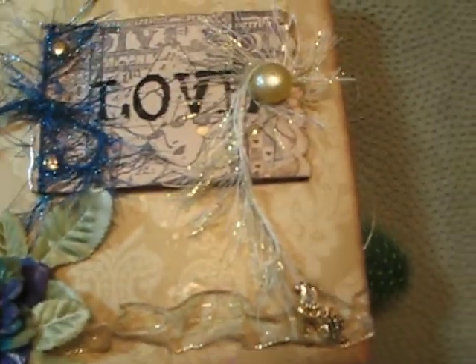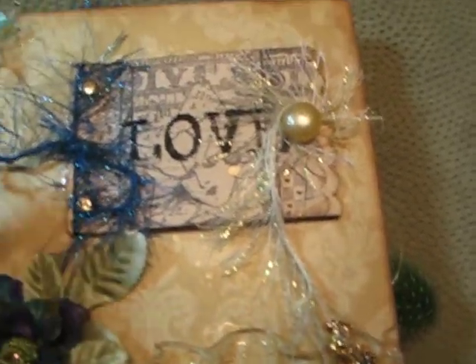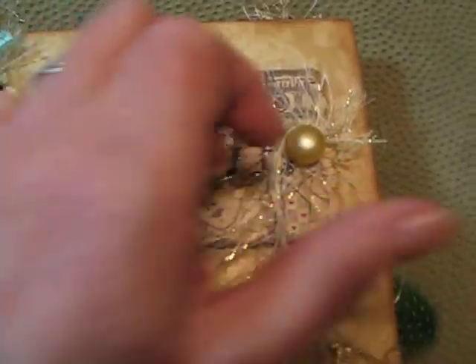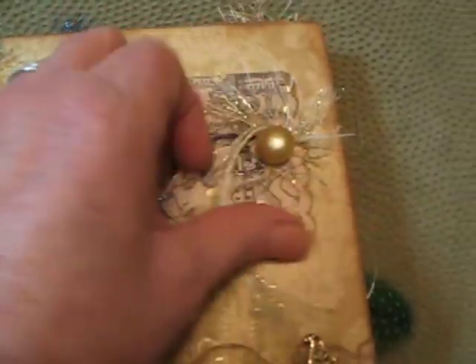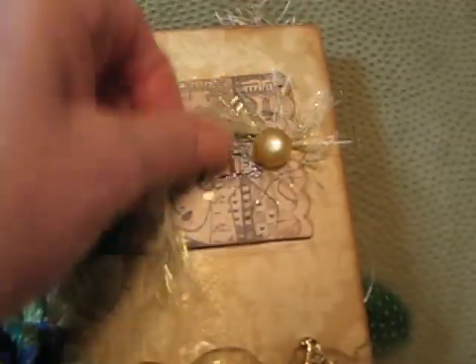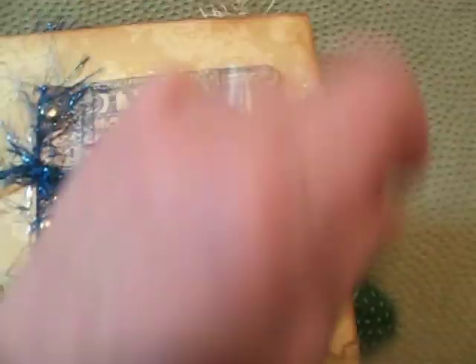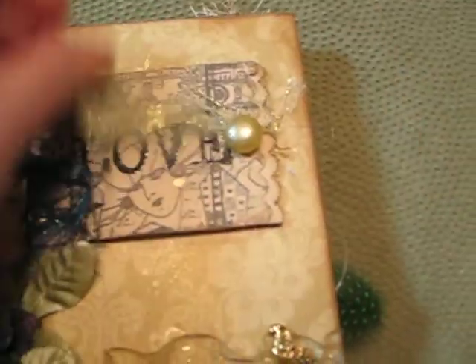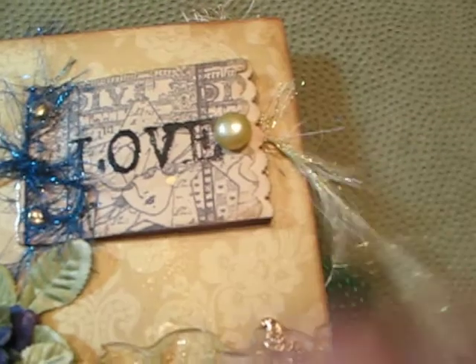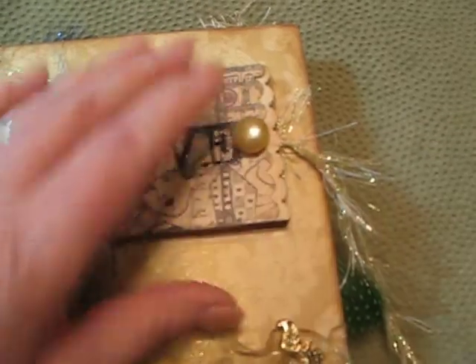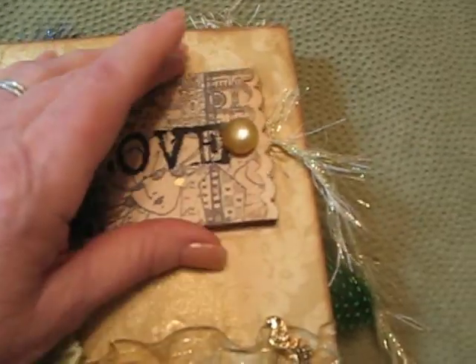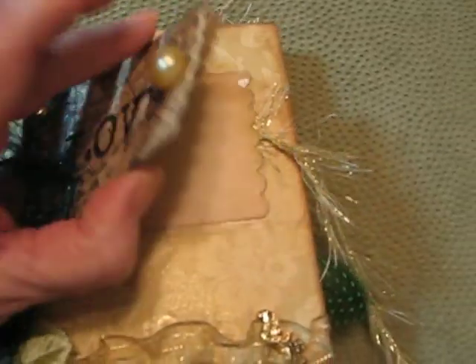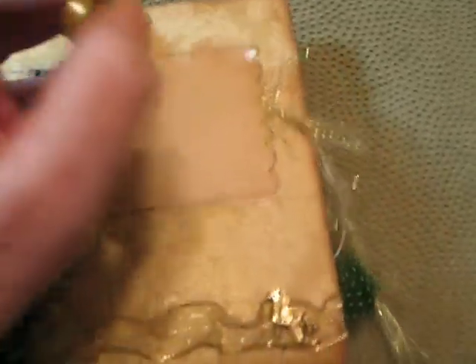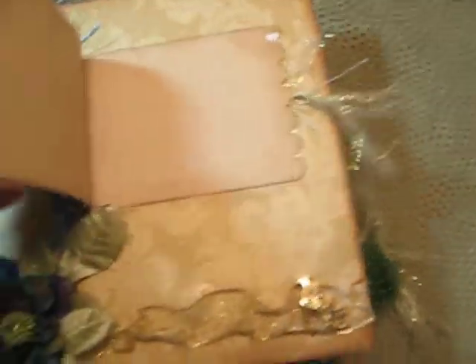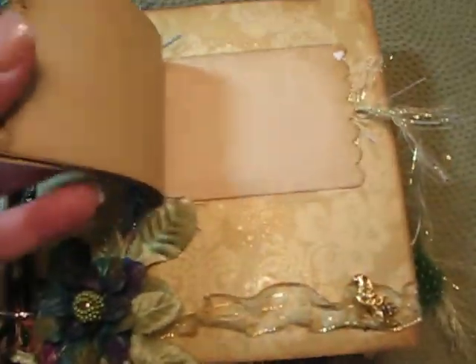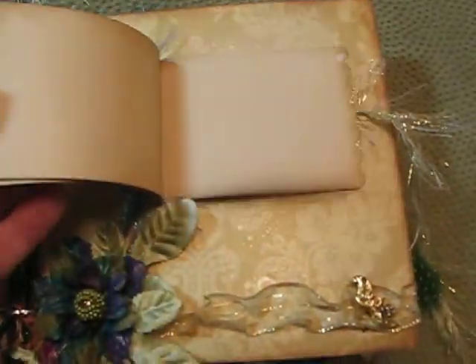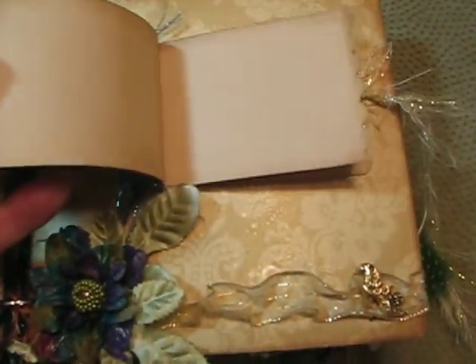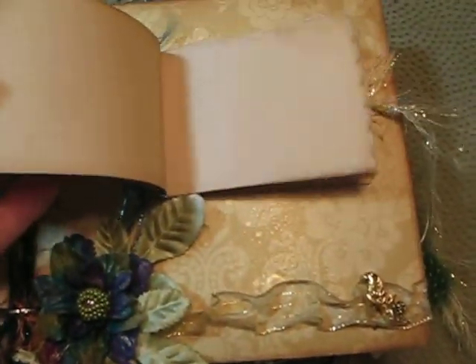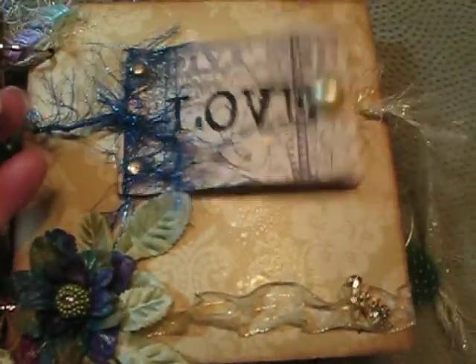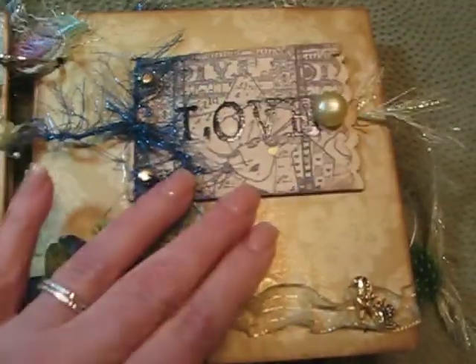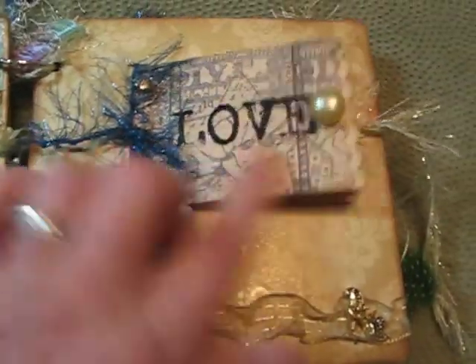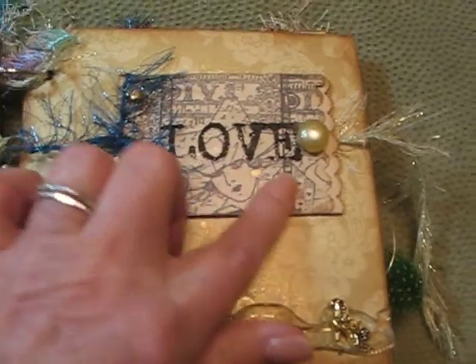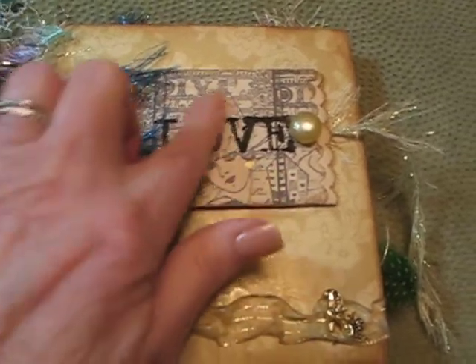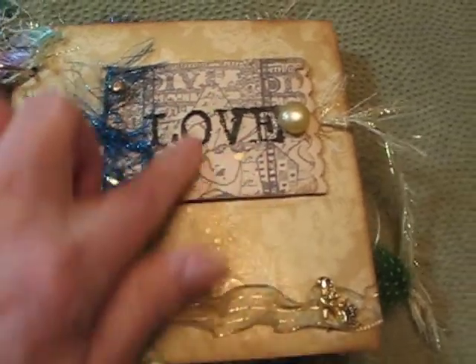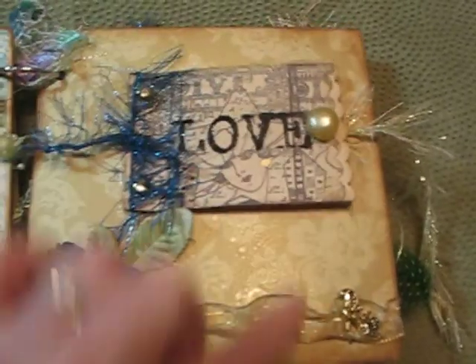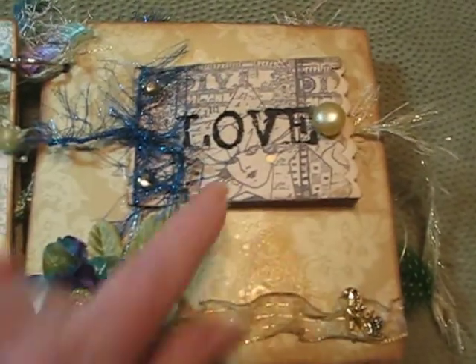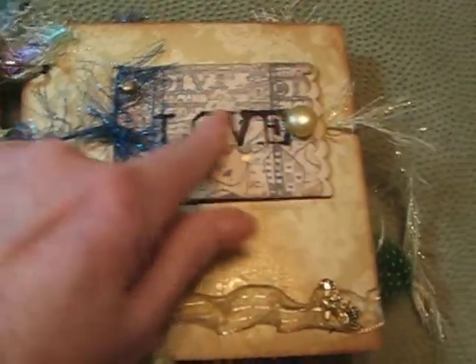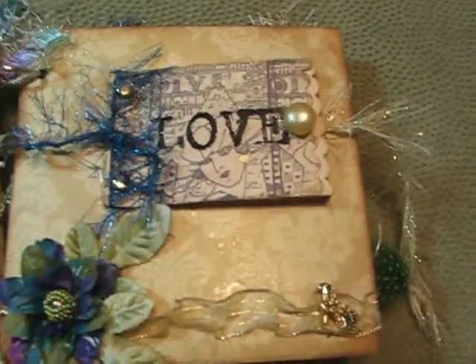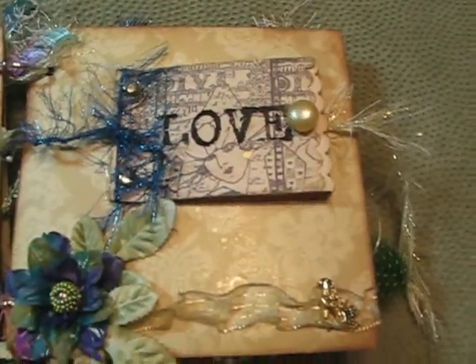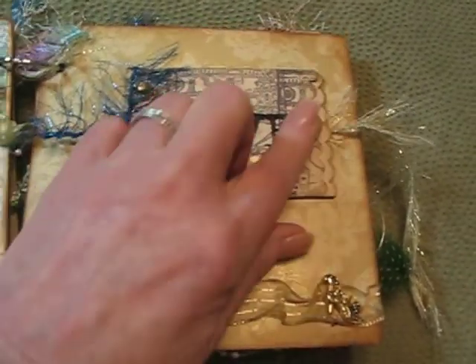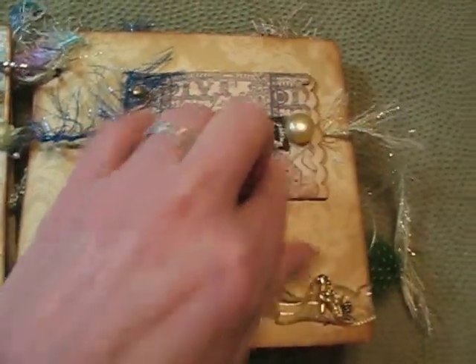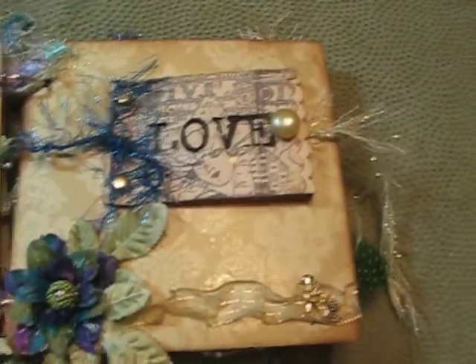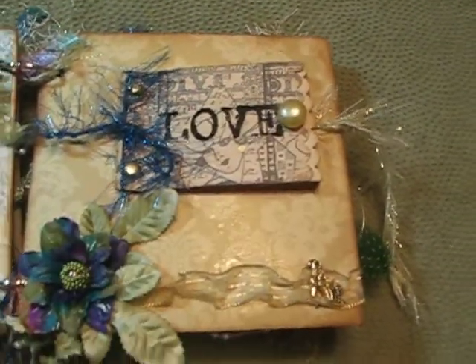This page is just a little place for pictures and journaling — whatever she wants to put in there. And my favorite stamp of all time is on here, with a little pearl button.